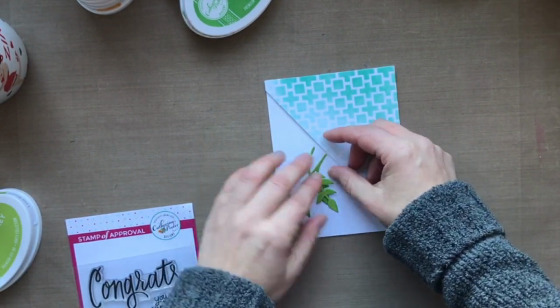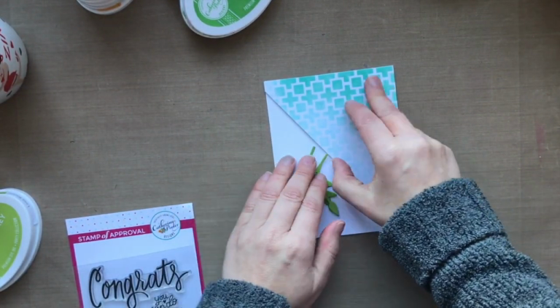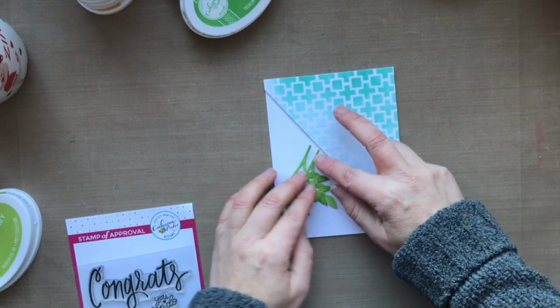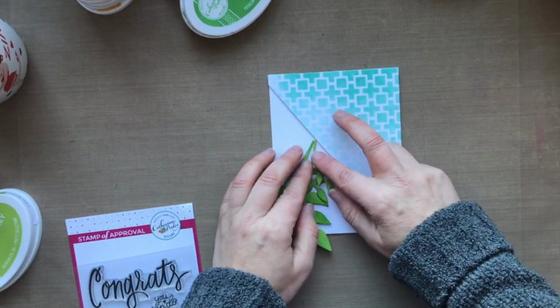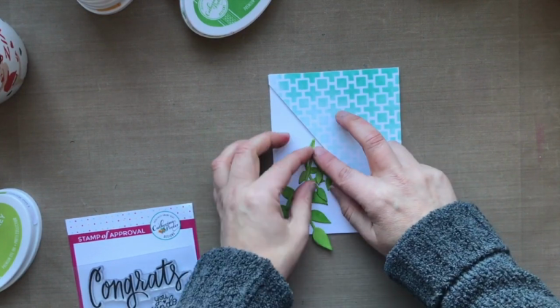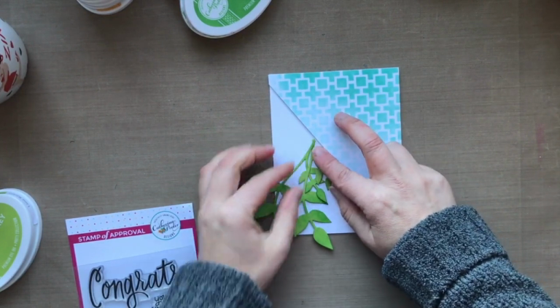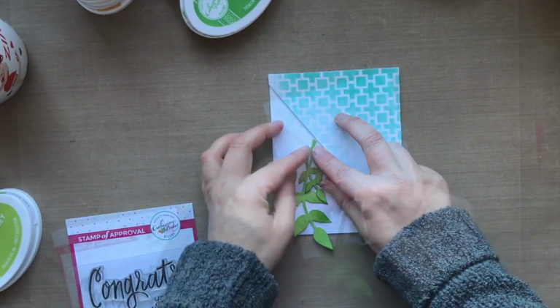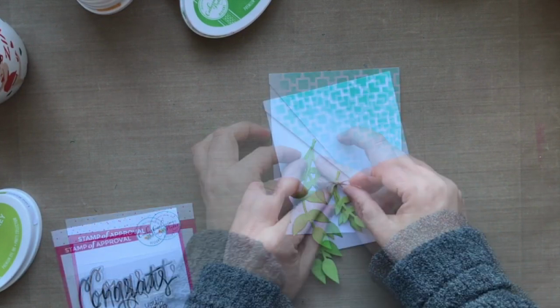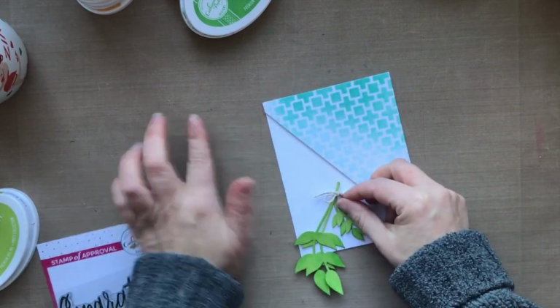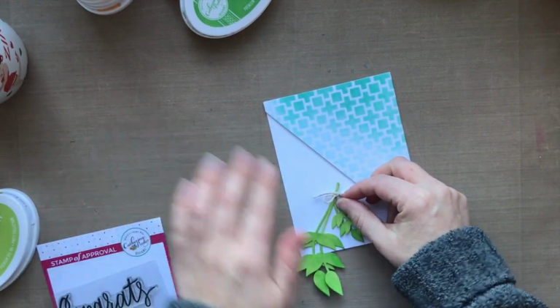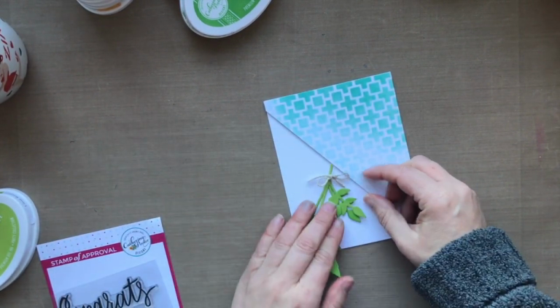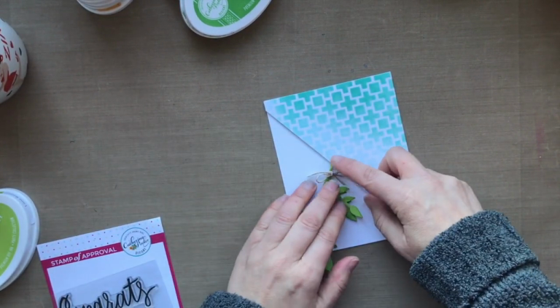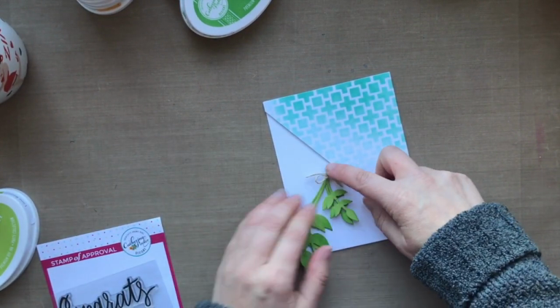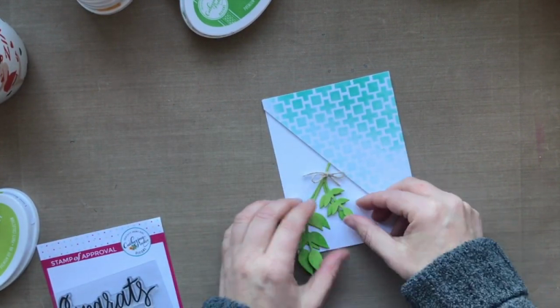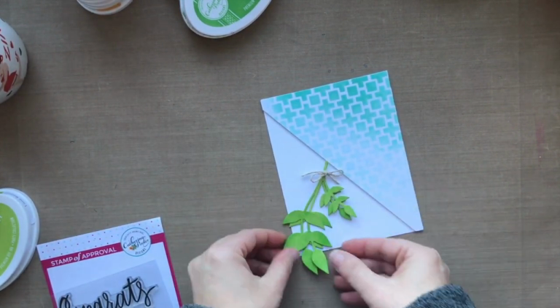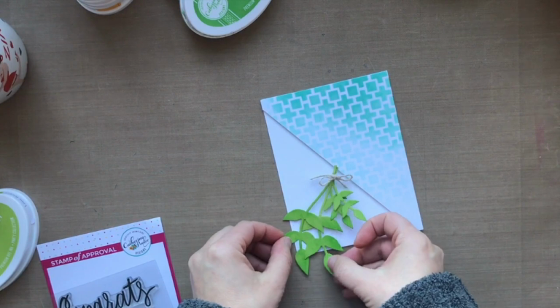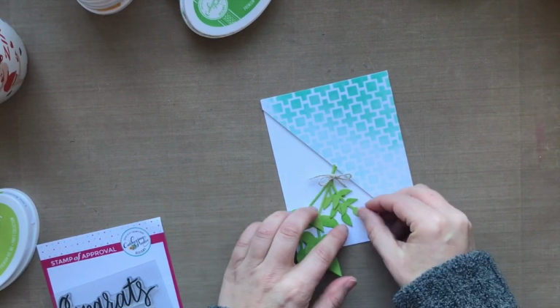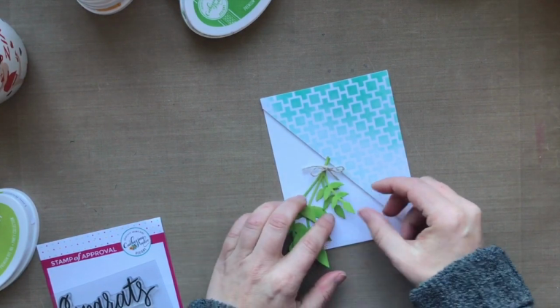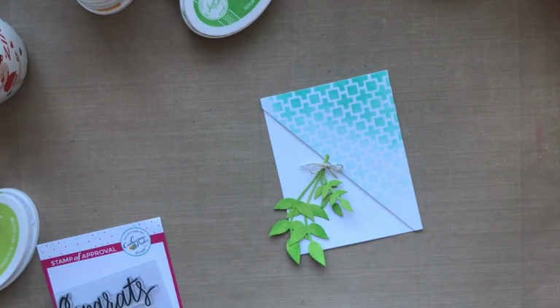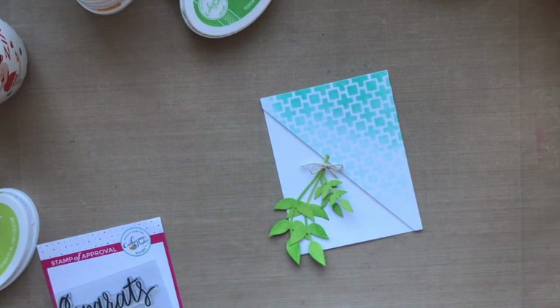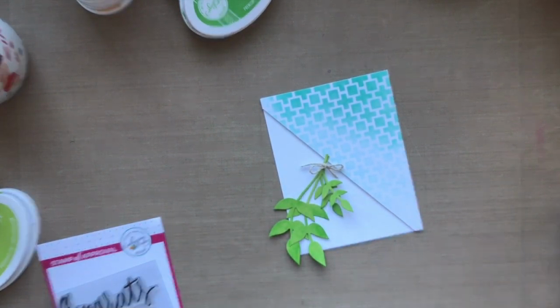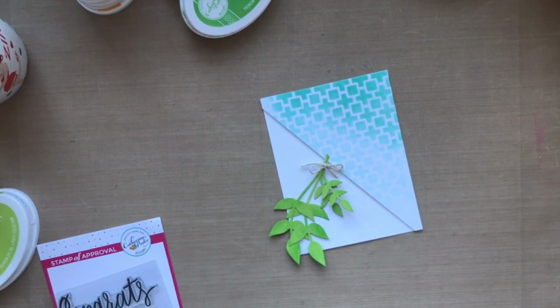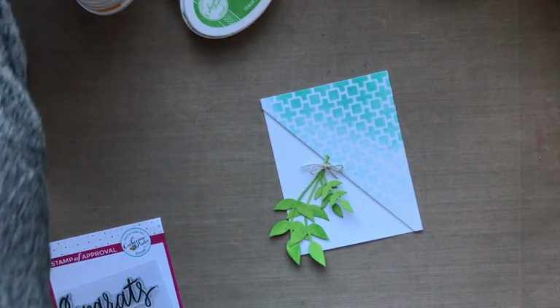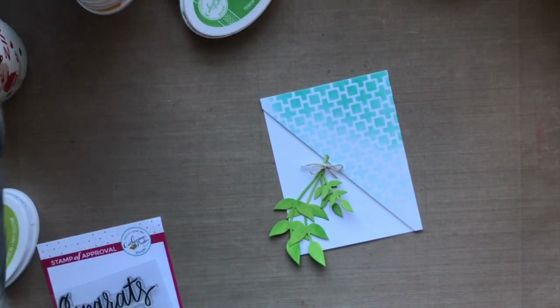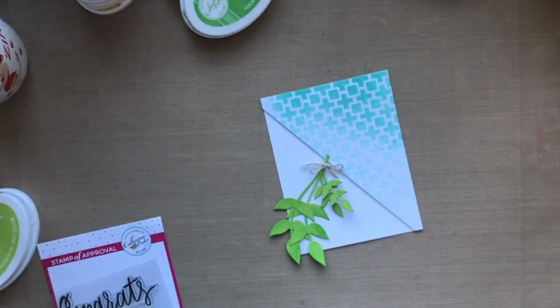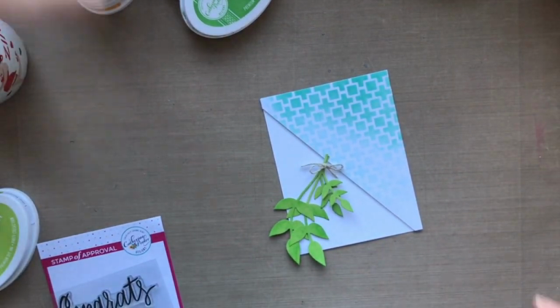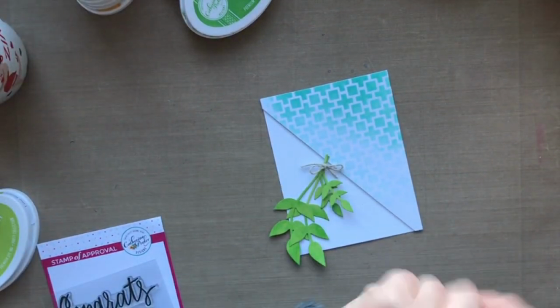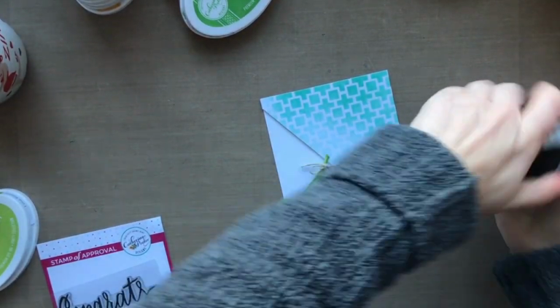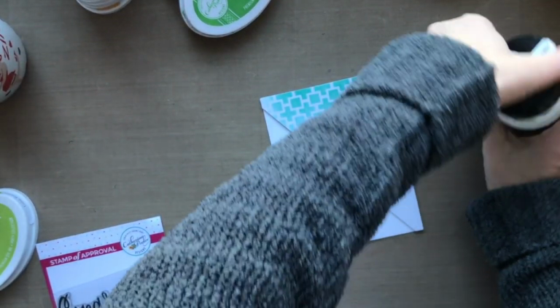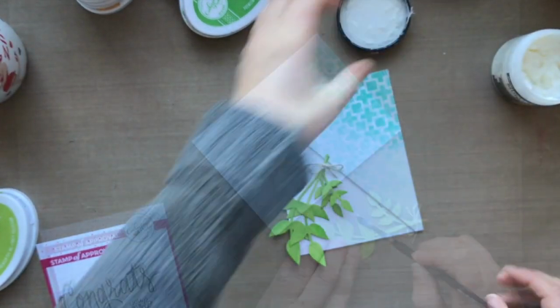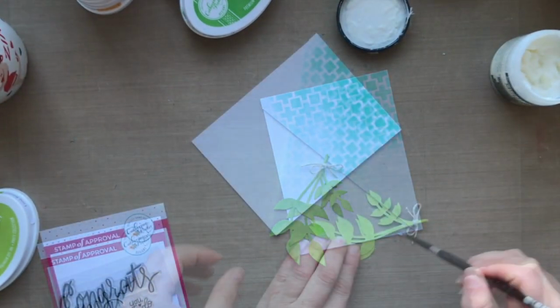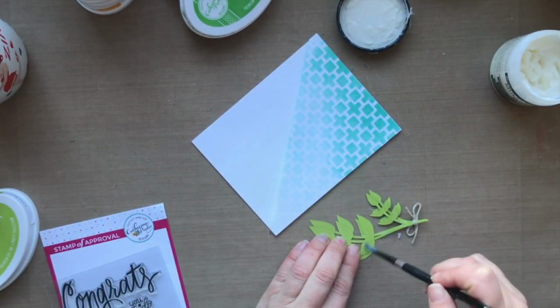This is funny — I did a lot of editing here because I was tying a bow, and that took me five minutes. Five minutes to tie a little bow. So I edited that out. You're welcome.